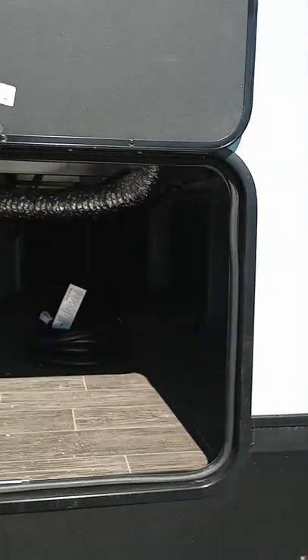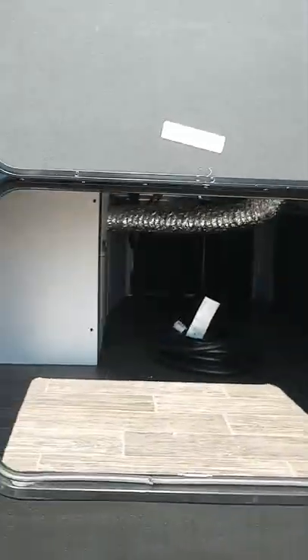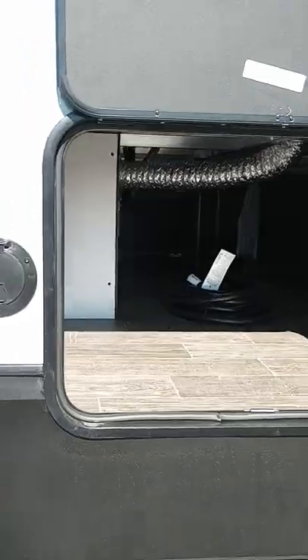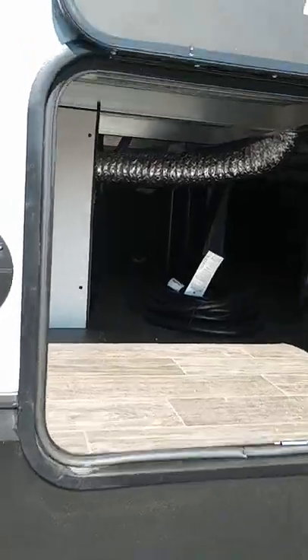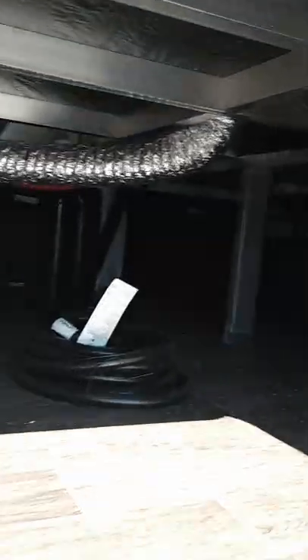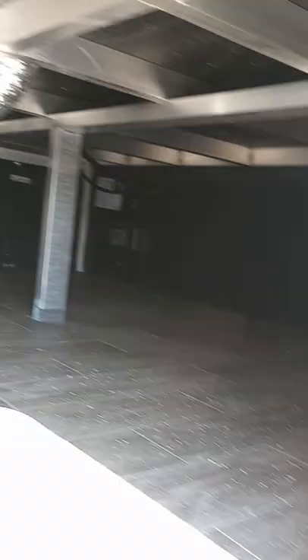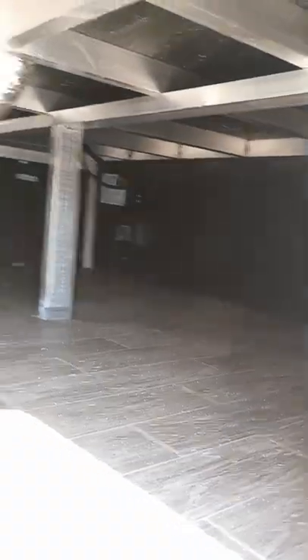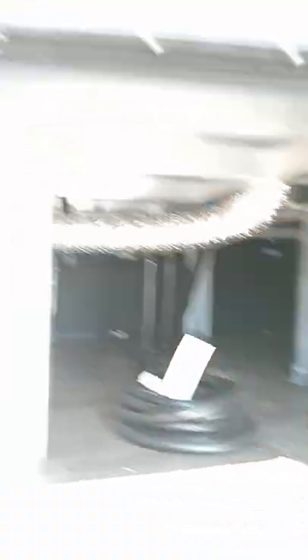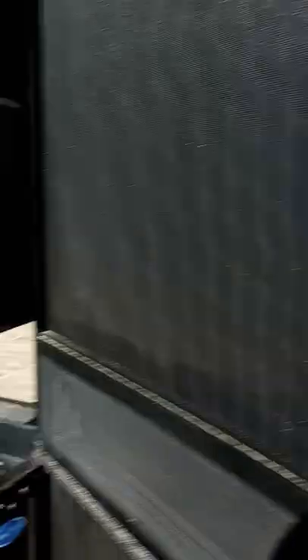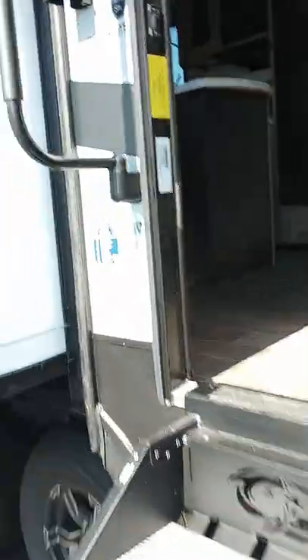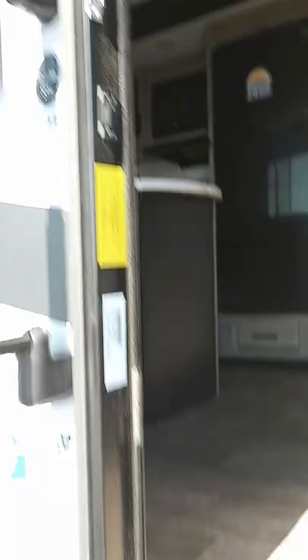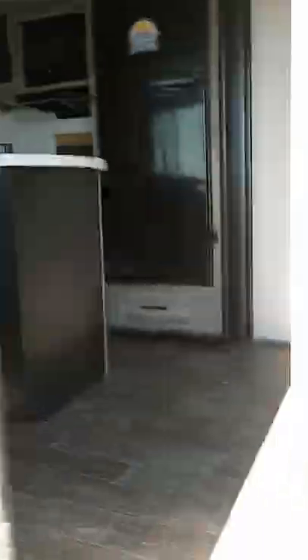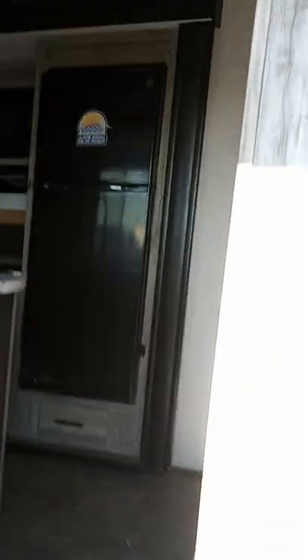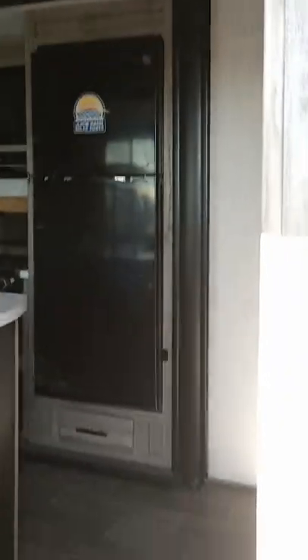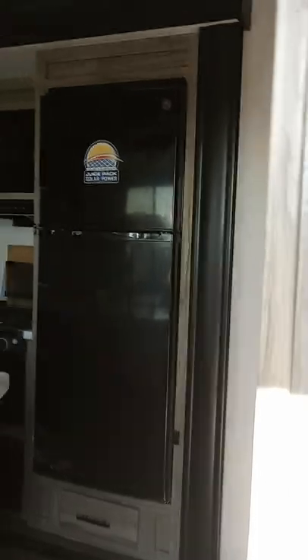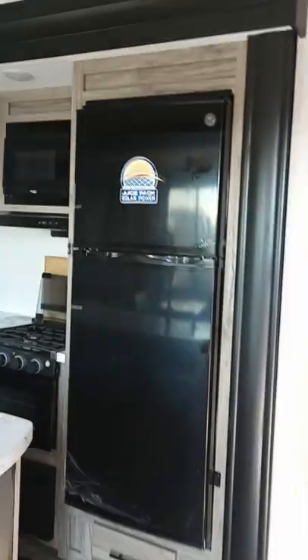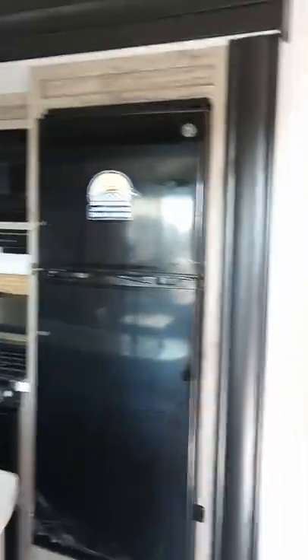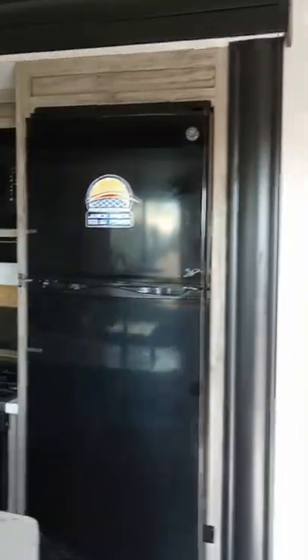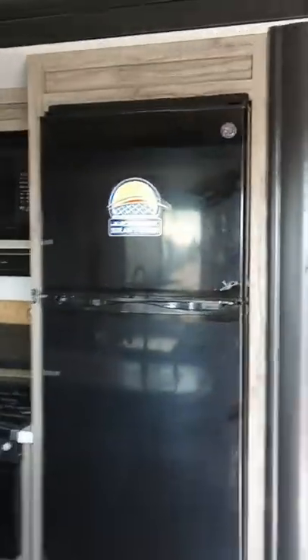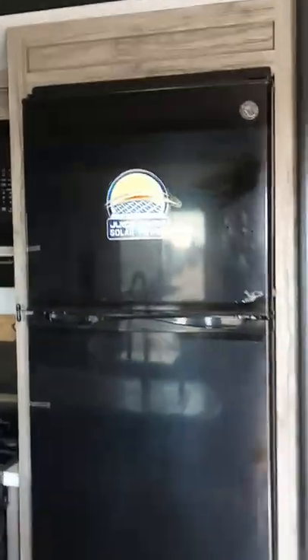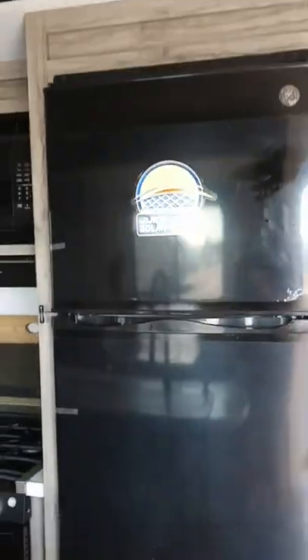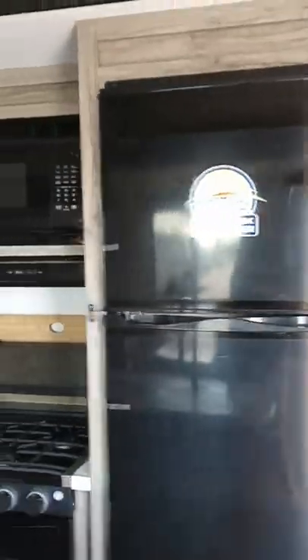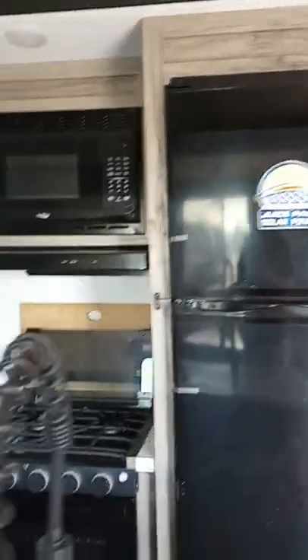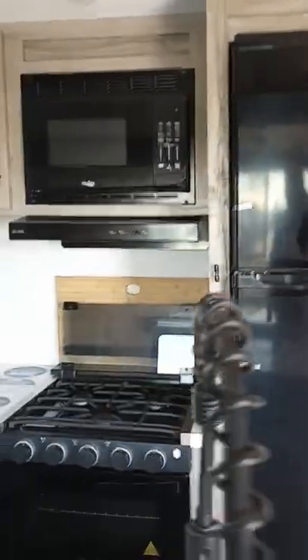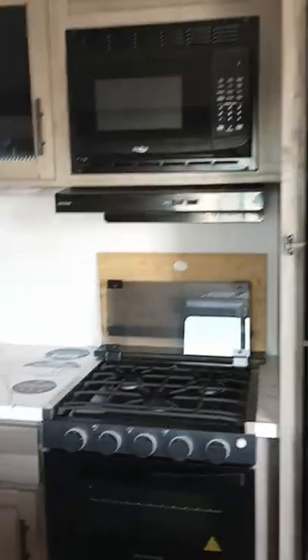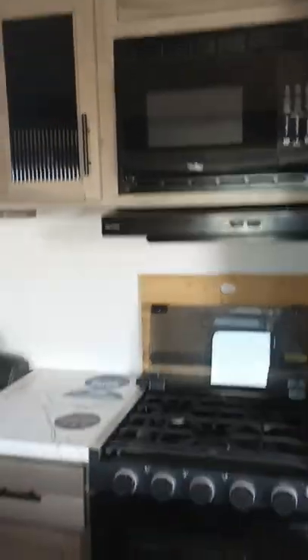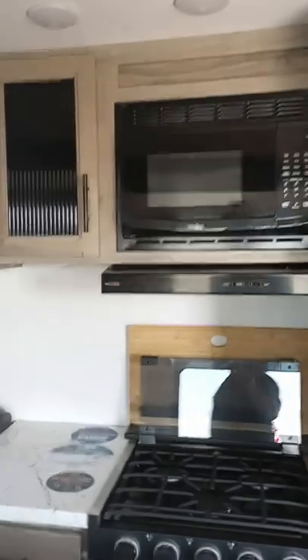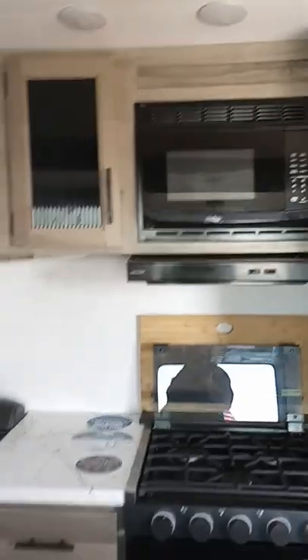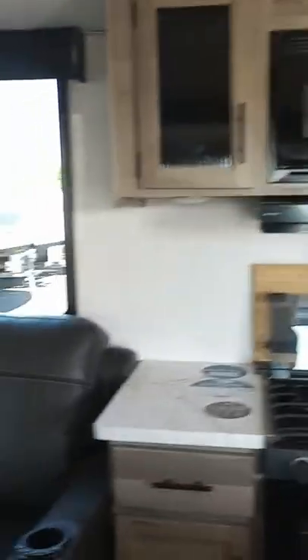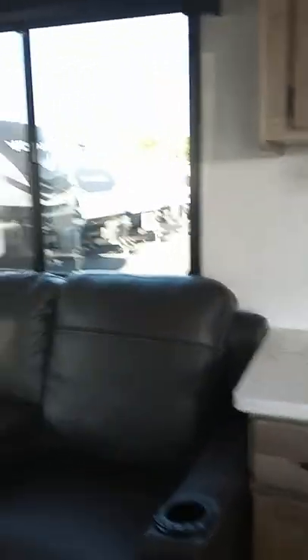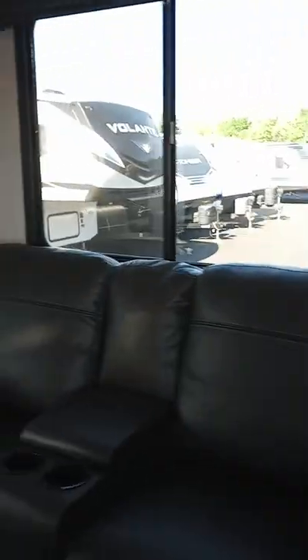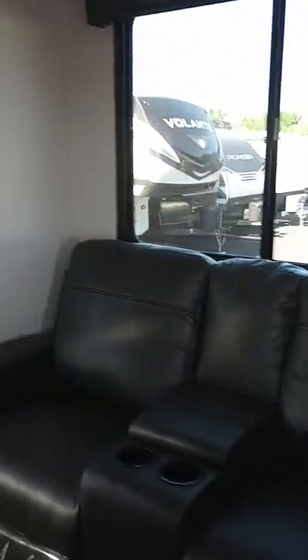As you can see, plenty of storage in there. I'm going to go ahead and go up the steps. First off, whenever we walk in, you see we have all the all-electric refrigerator right there, three burner stove and oven.